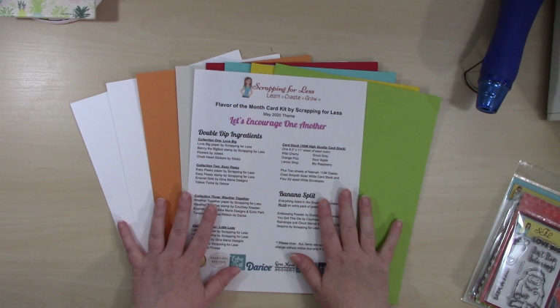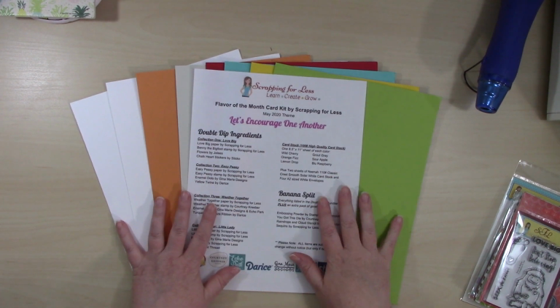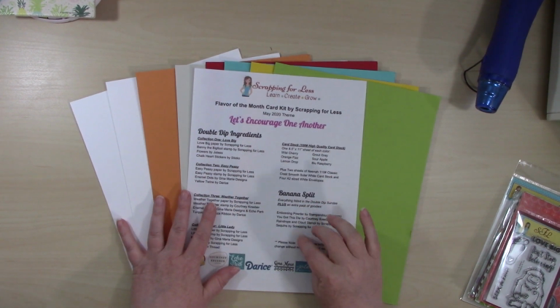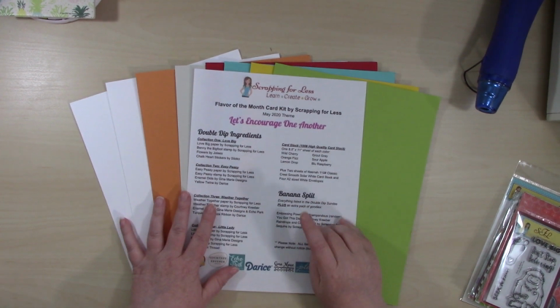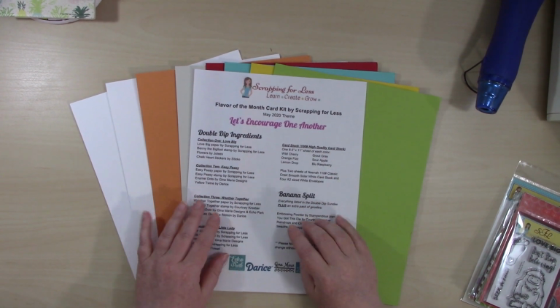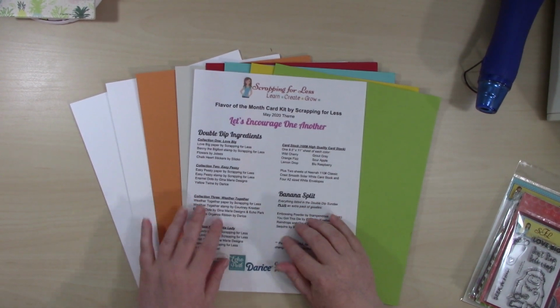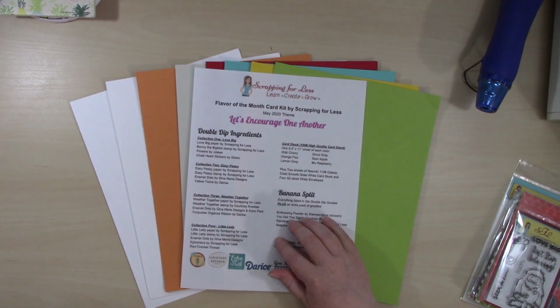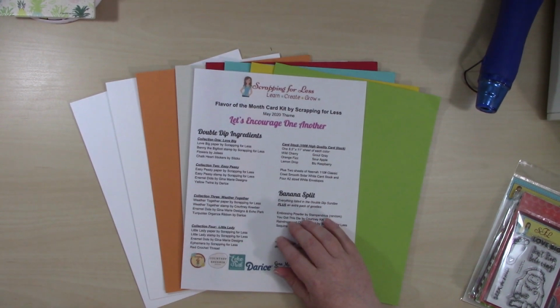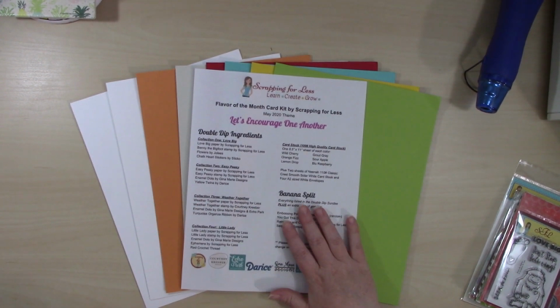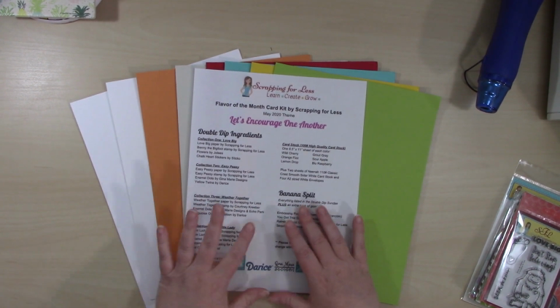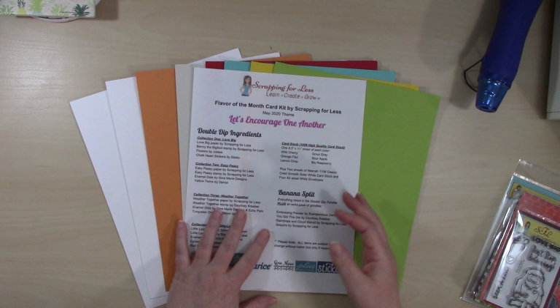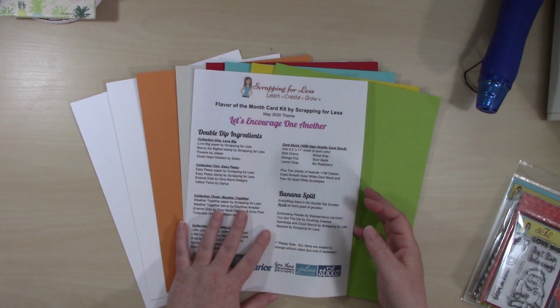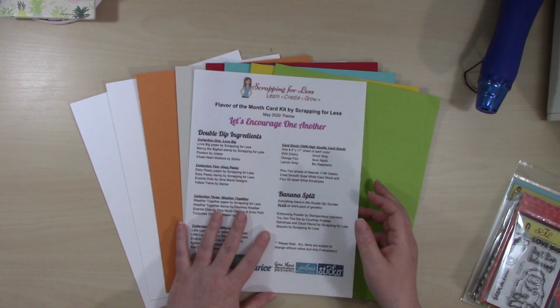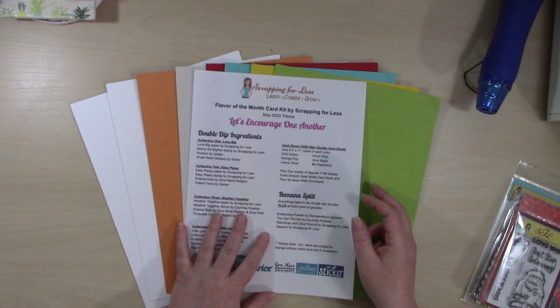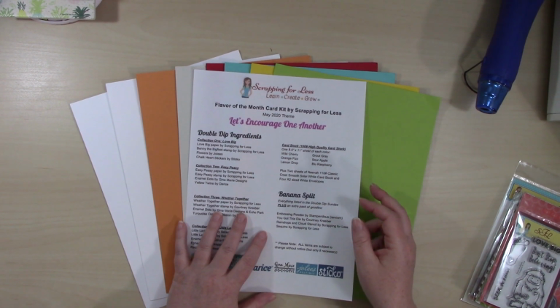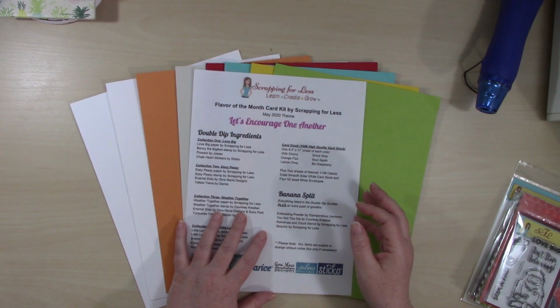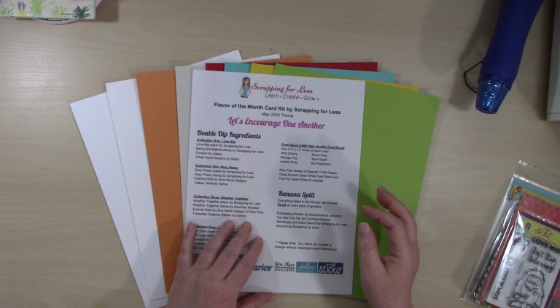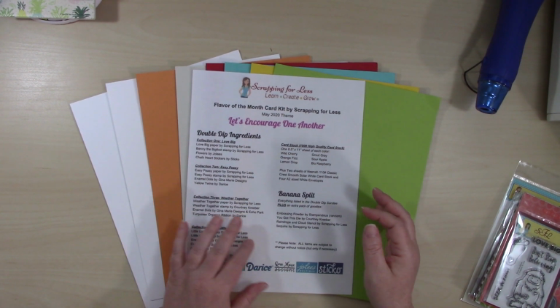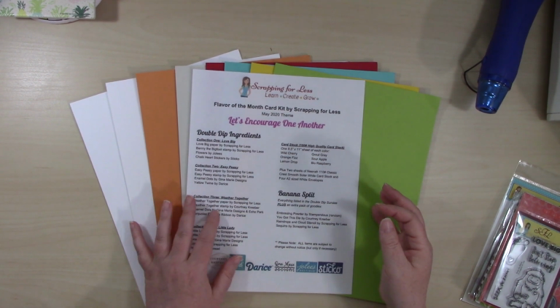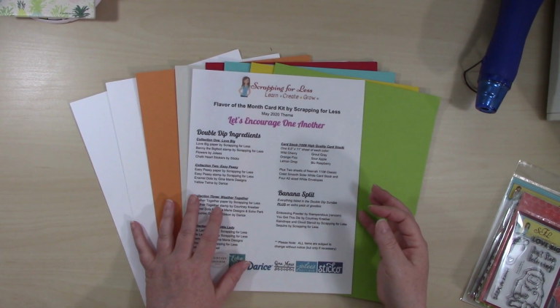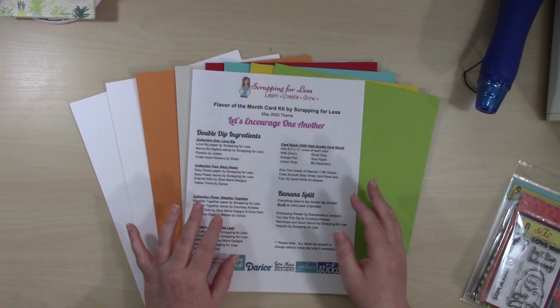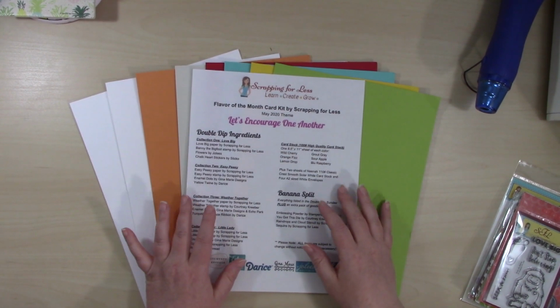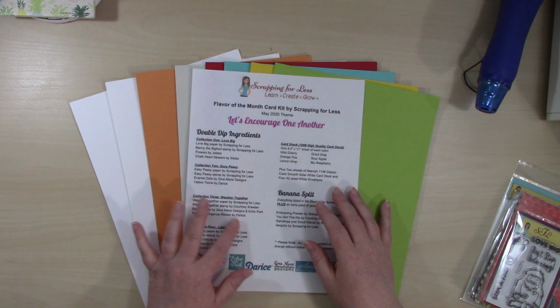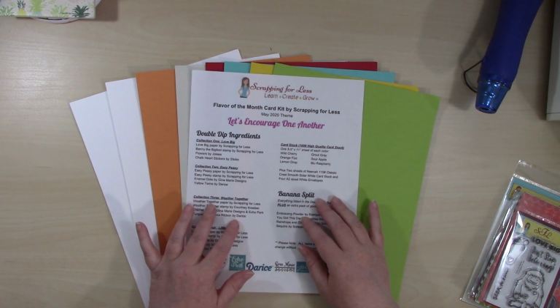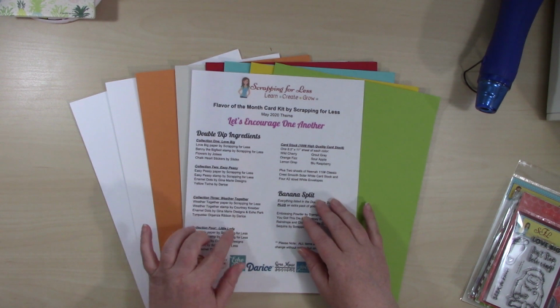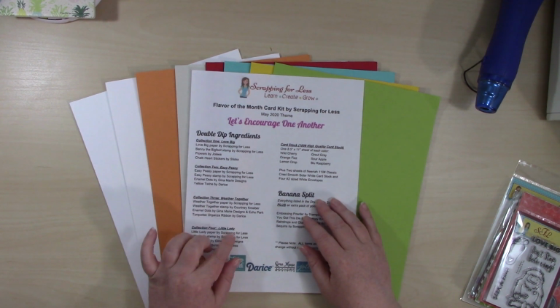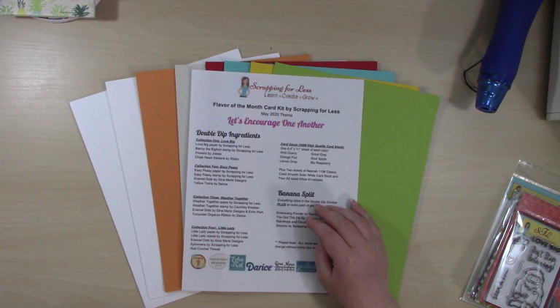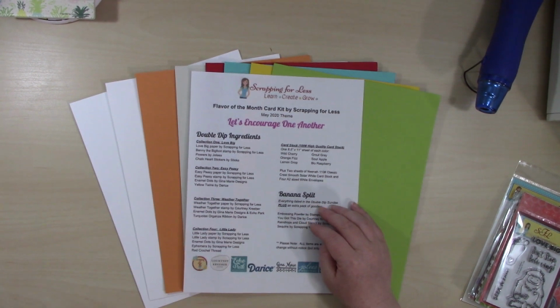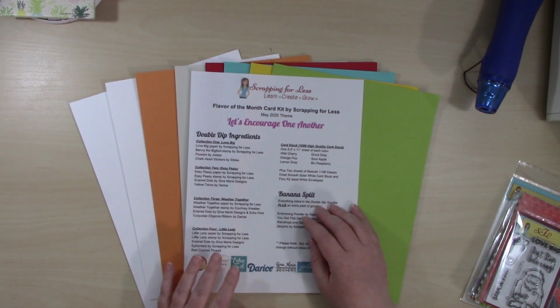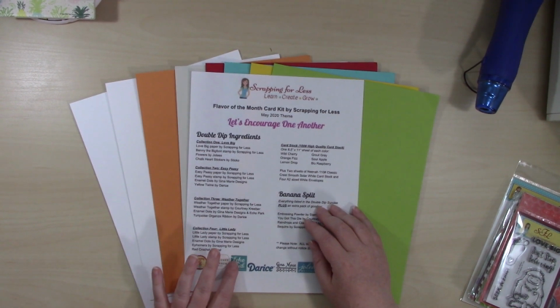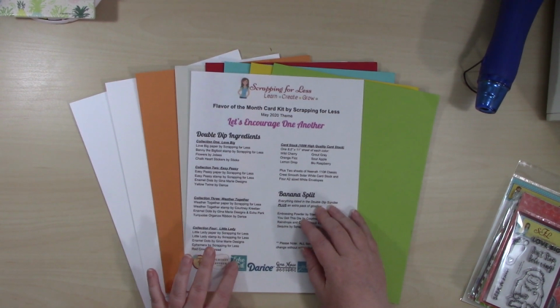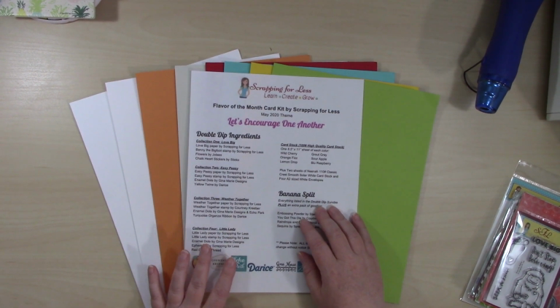We've got the ingredients sheet here. You can download a copy for yourself if you'd like — it's over on the Scrapping for Less website under the downloads tab. It also provides the card sketches for the month if you are interested in those.